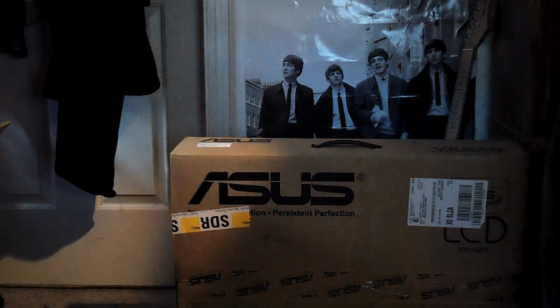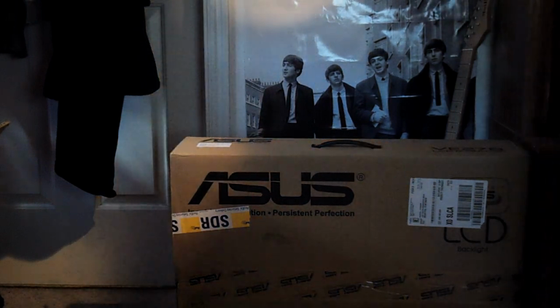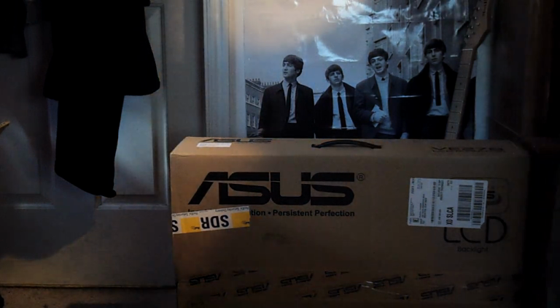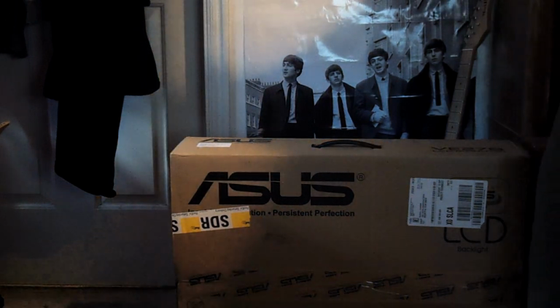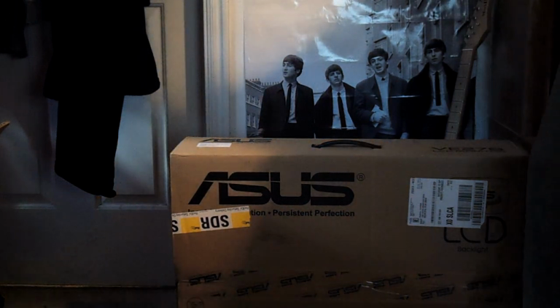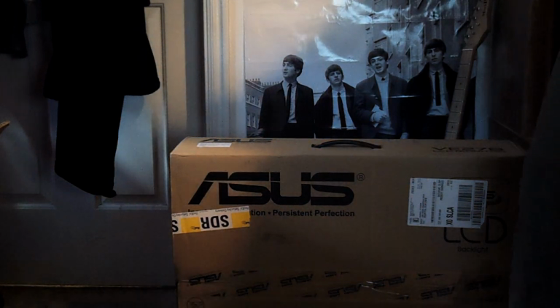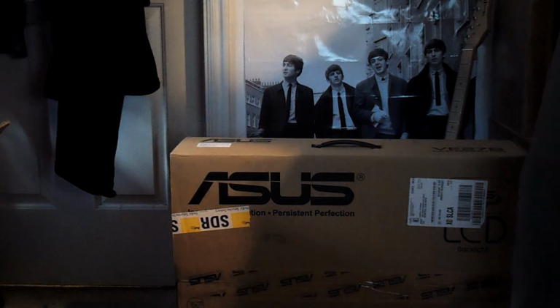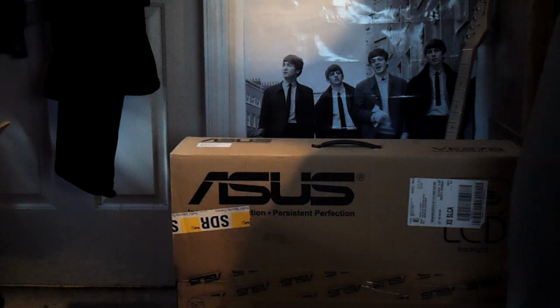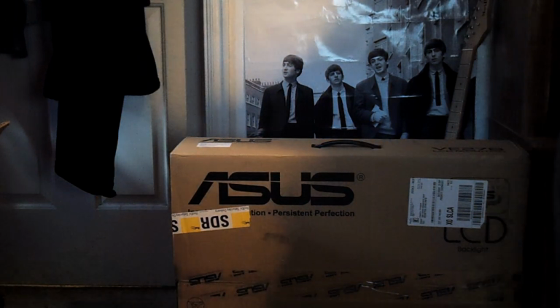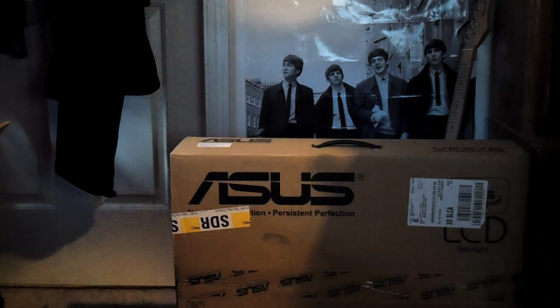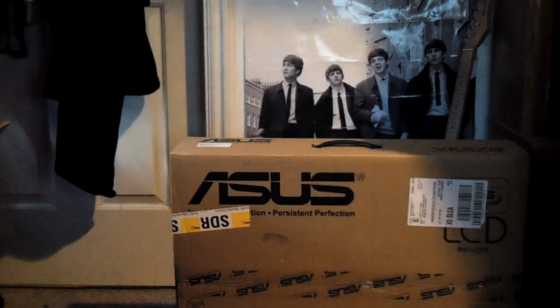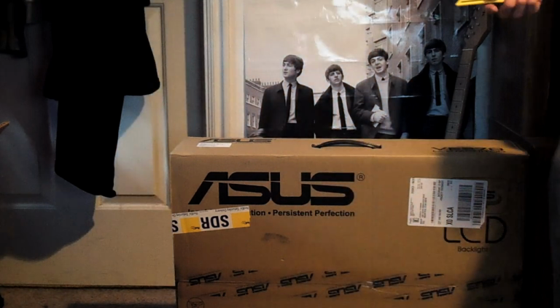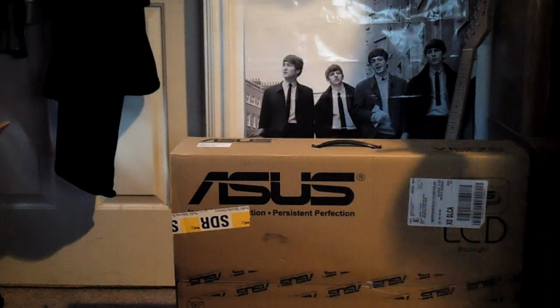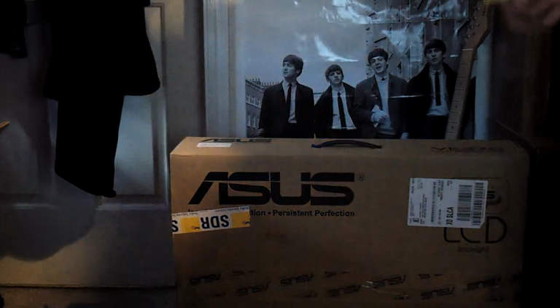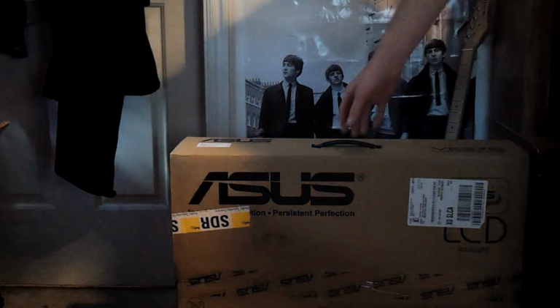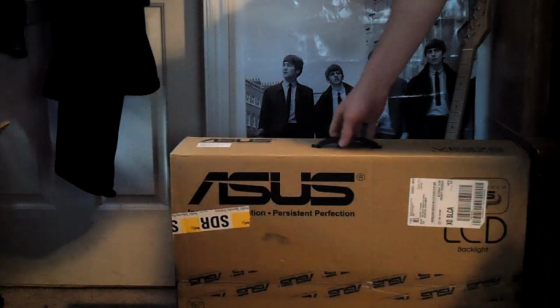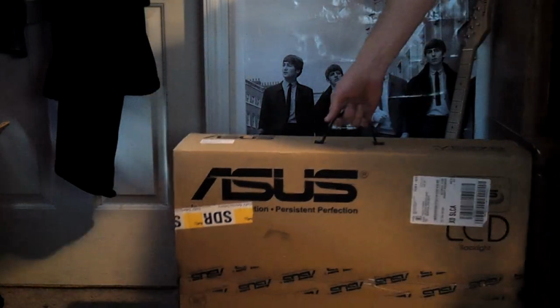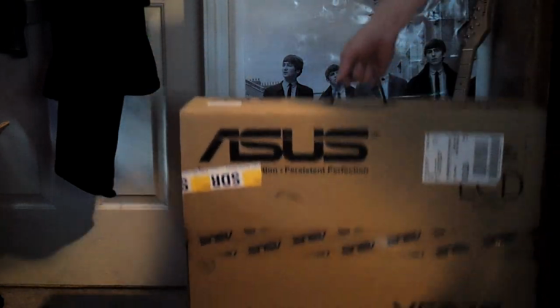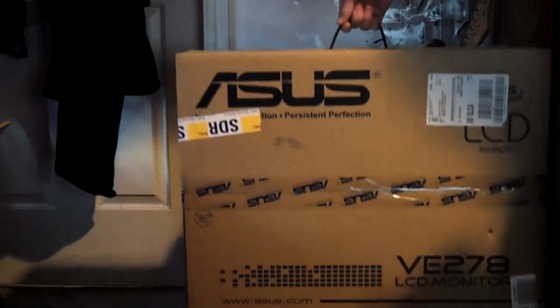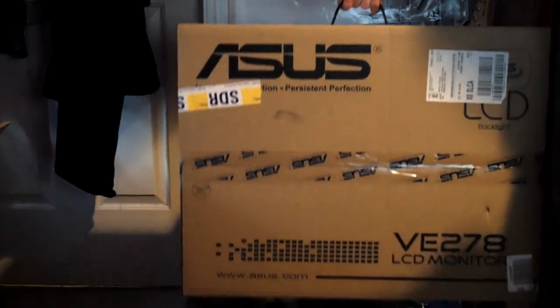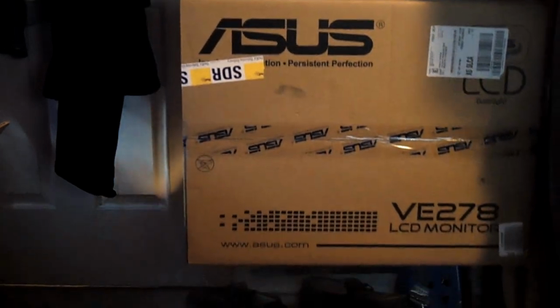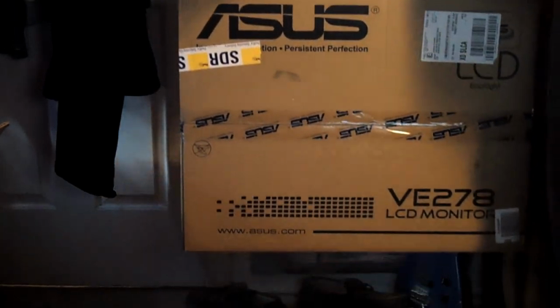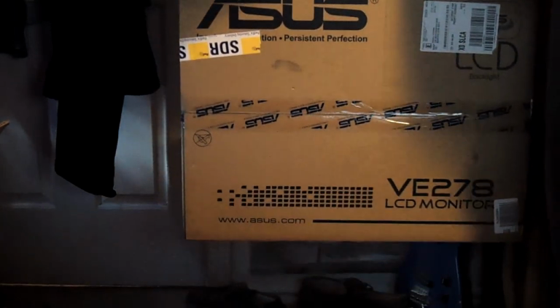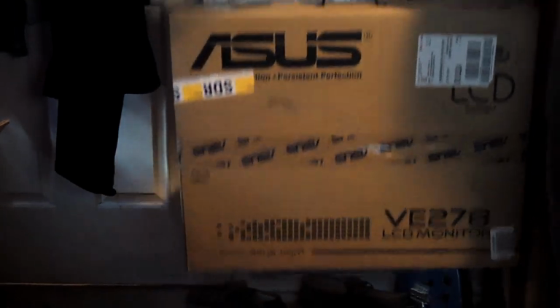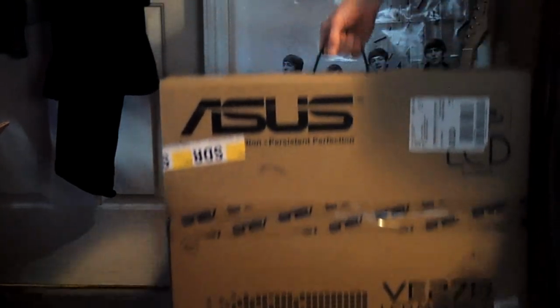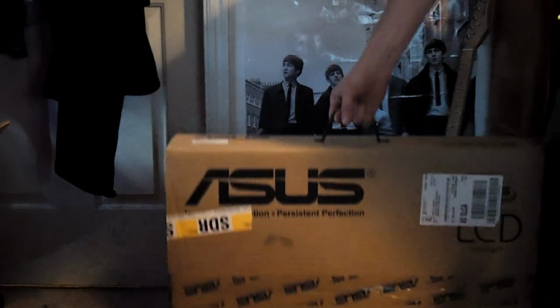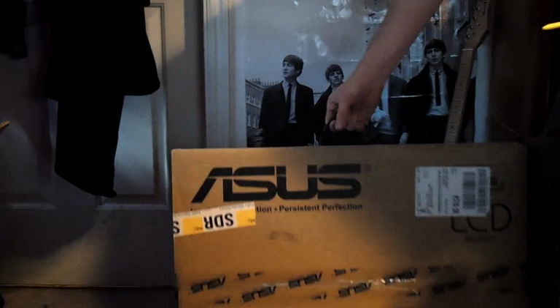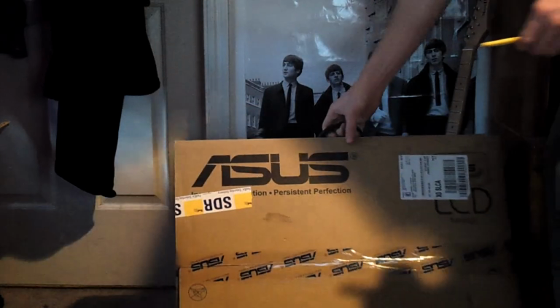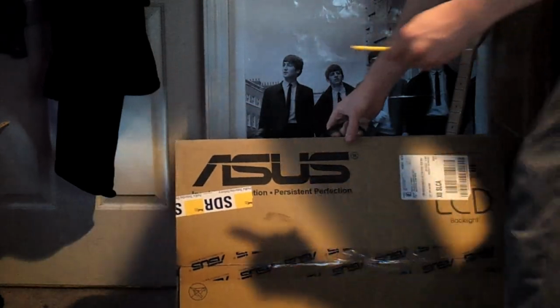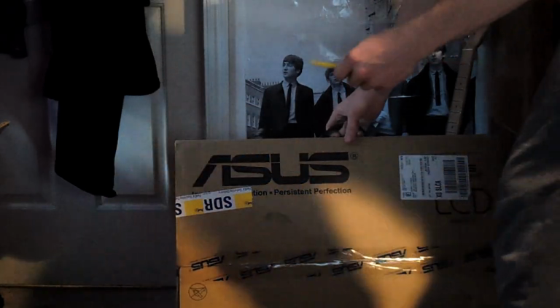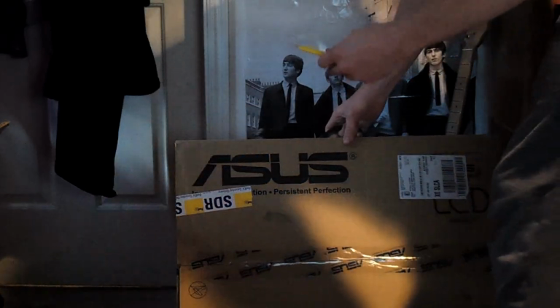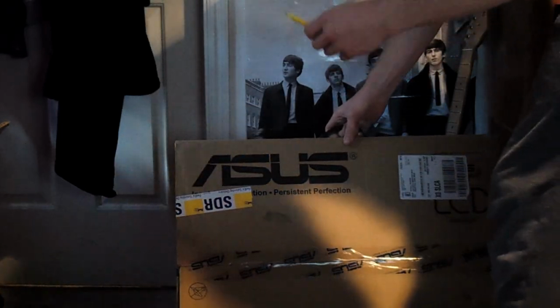It has a 16 by 9 widescreen ratio. Okay, you can see the box here. Let's open it up.